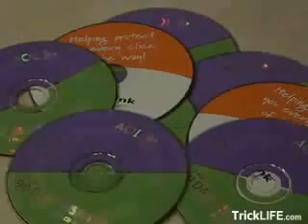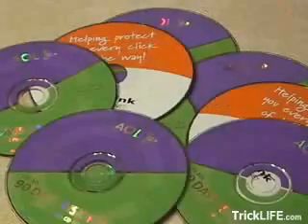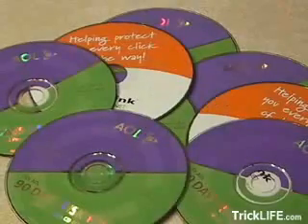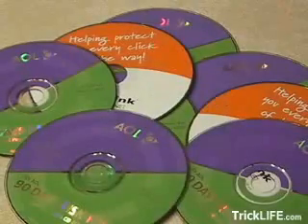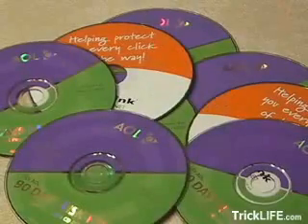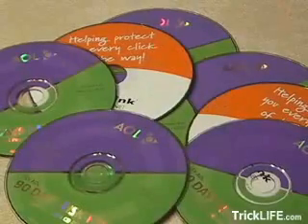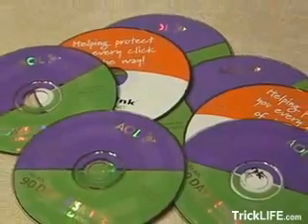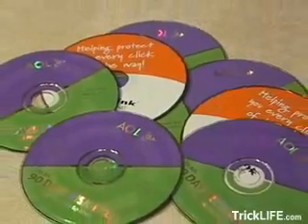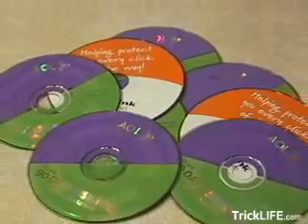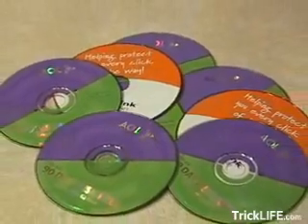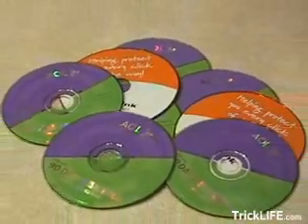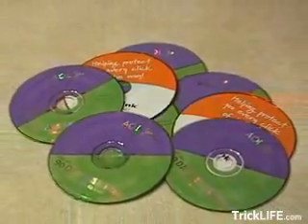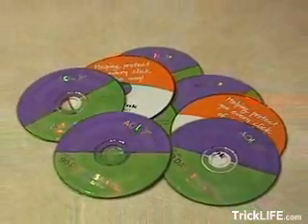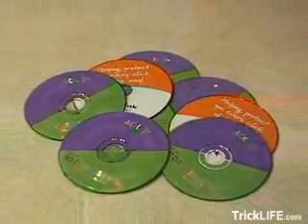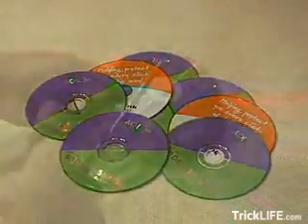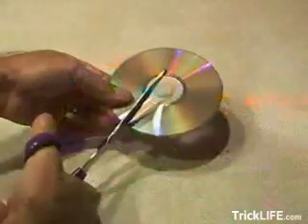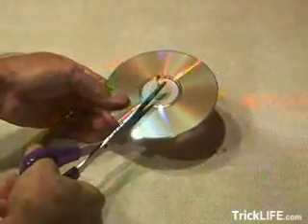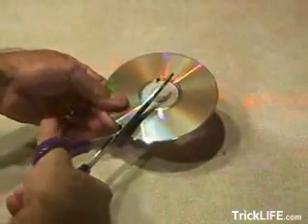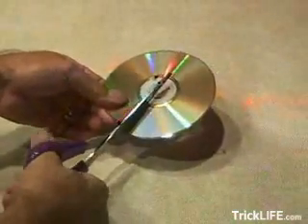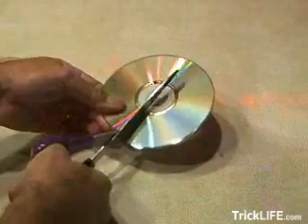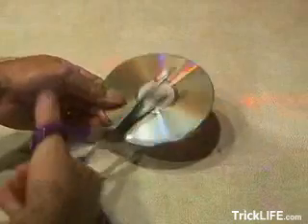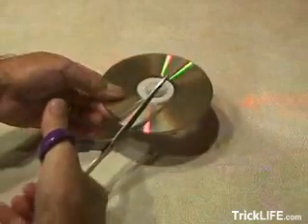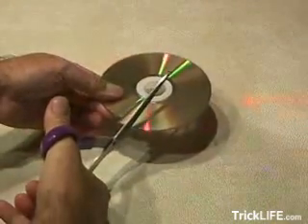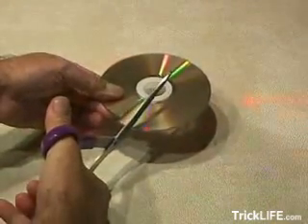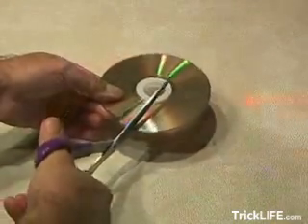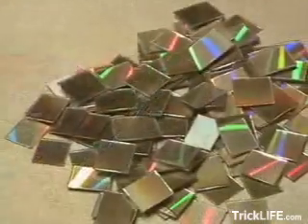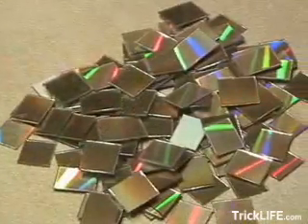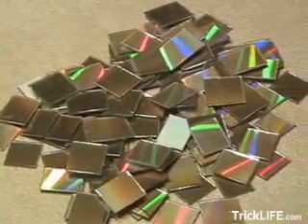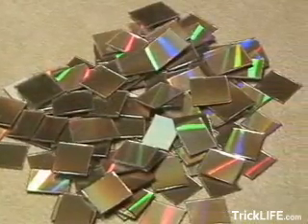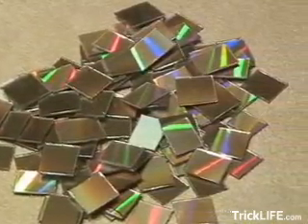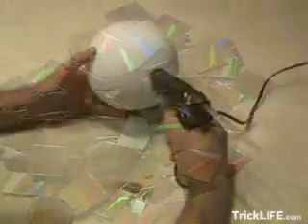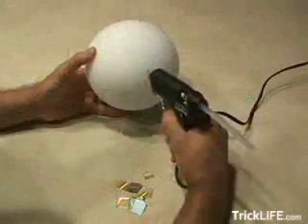Now you can recycle all those AOL and other freebie internet CDs you get in the mail and turn them into something useful. Take those junk CDs and start cutting them with a scissor into little squares. You'll end up with all kinds of different sizes of these reflective little squares.